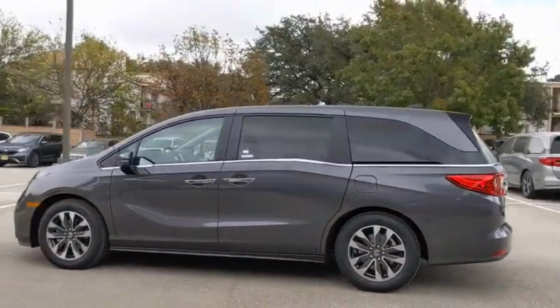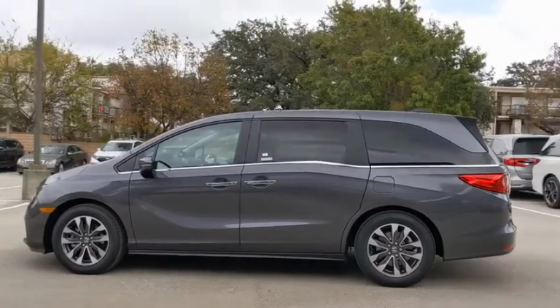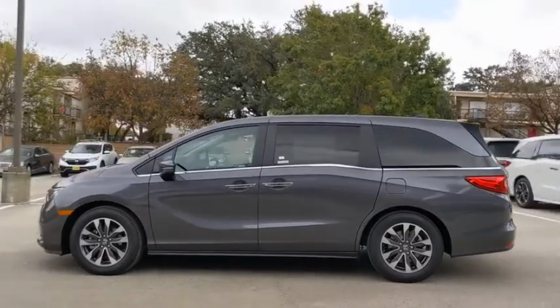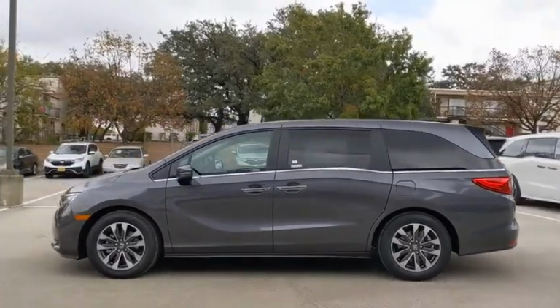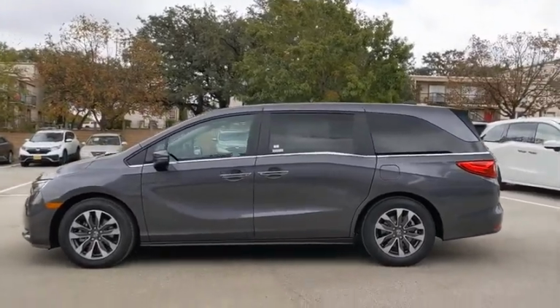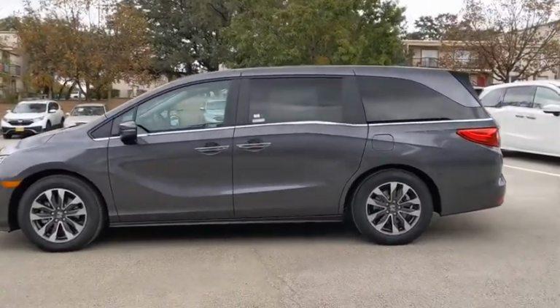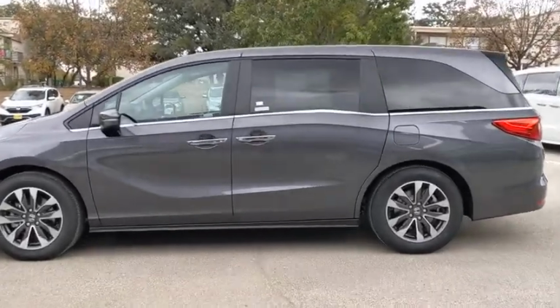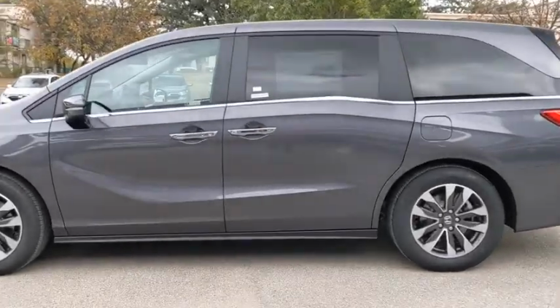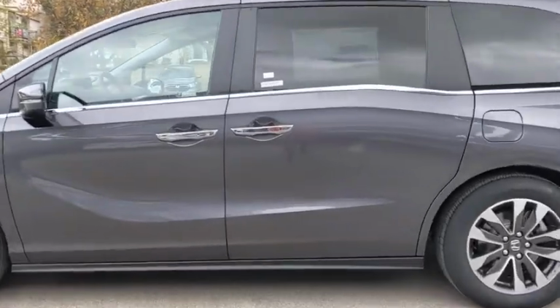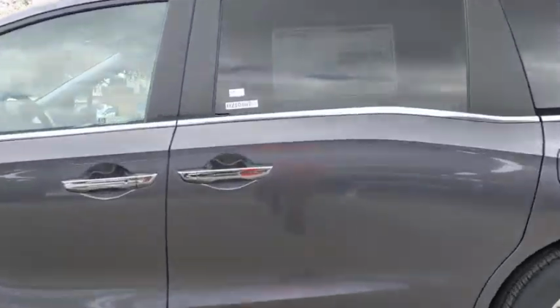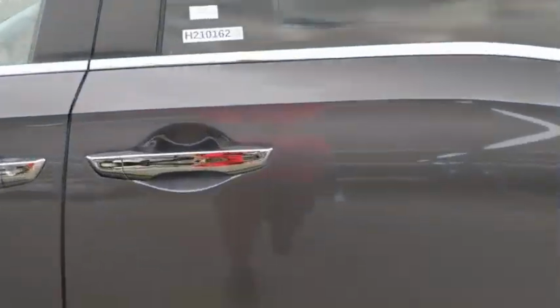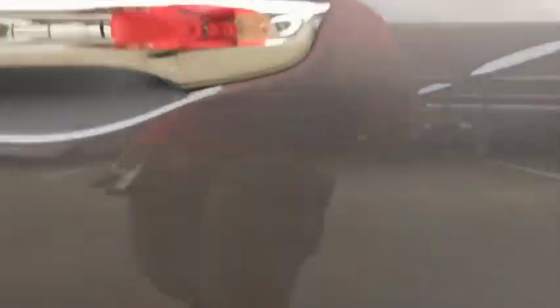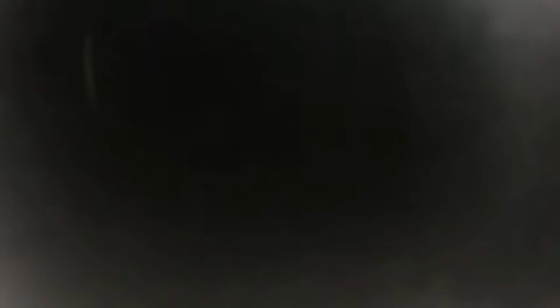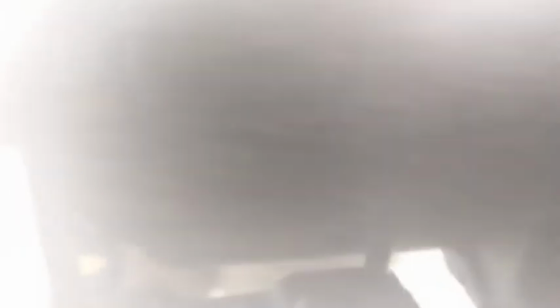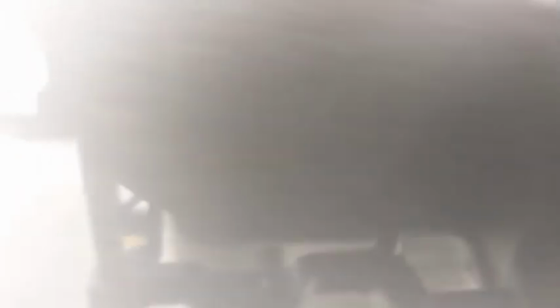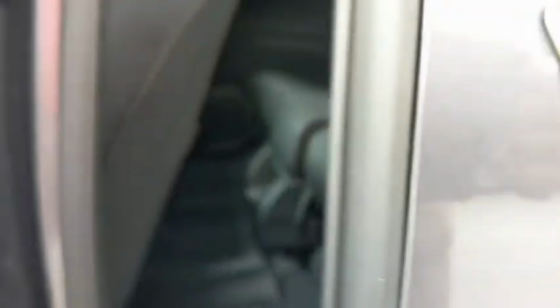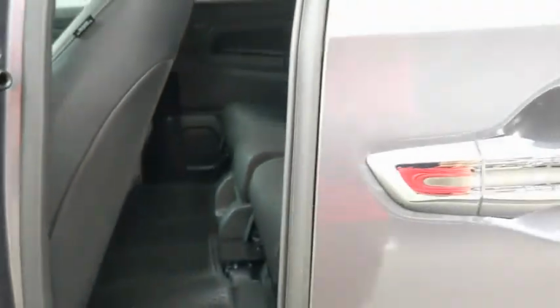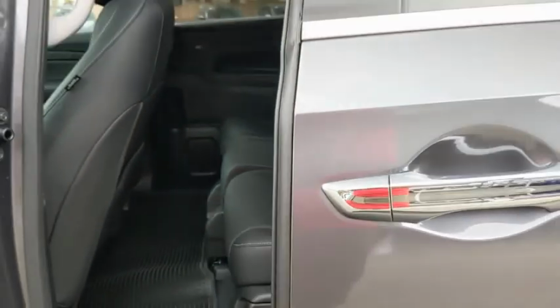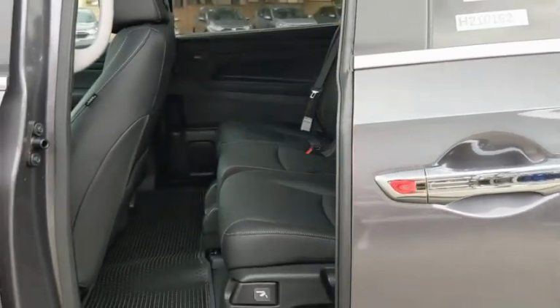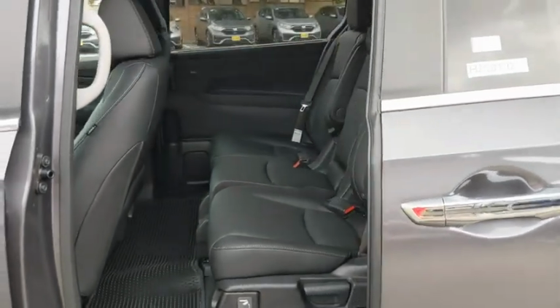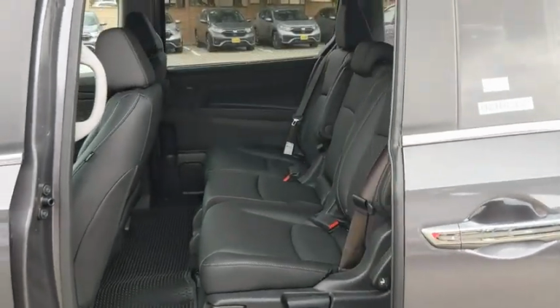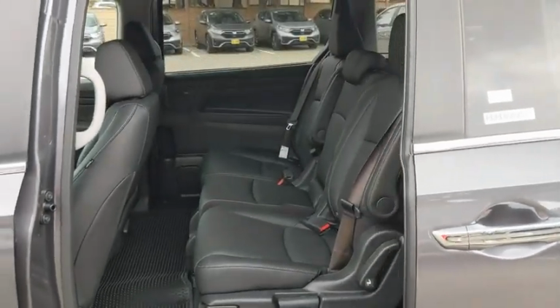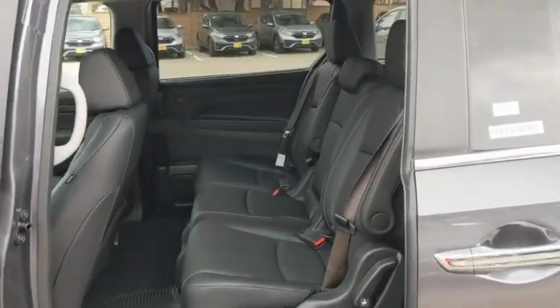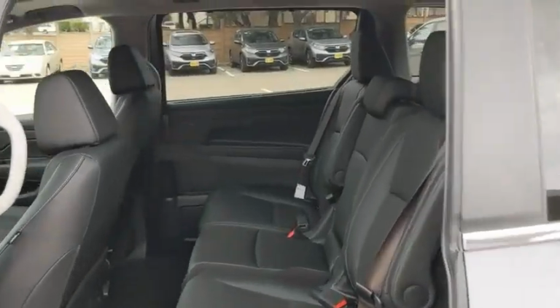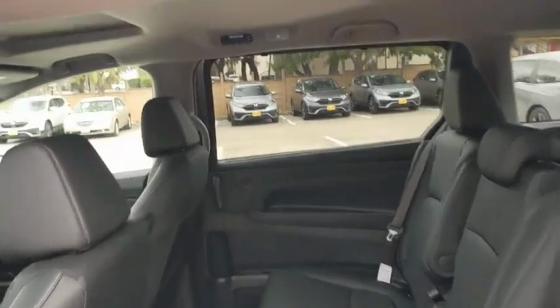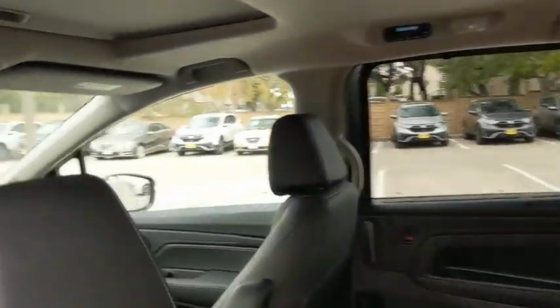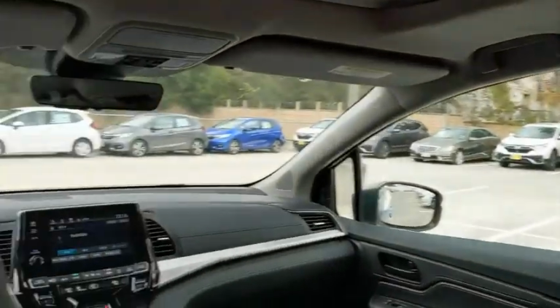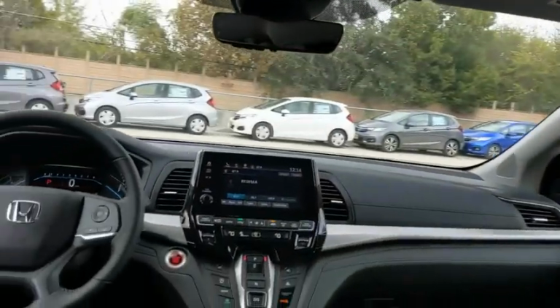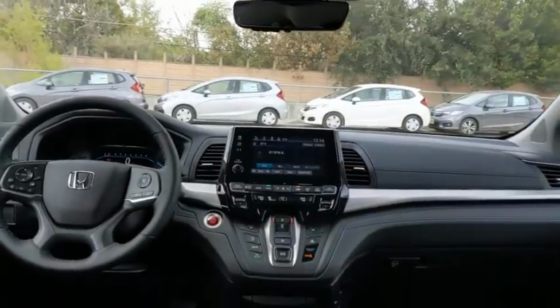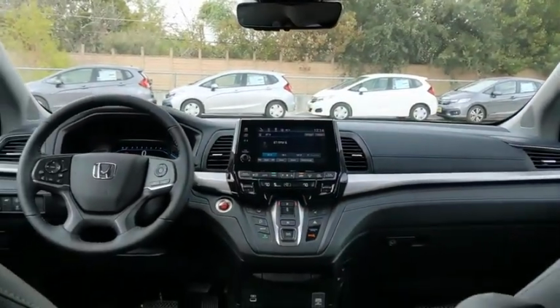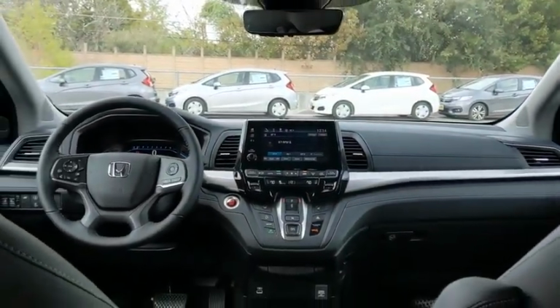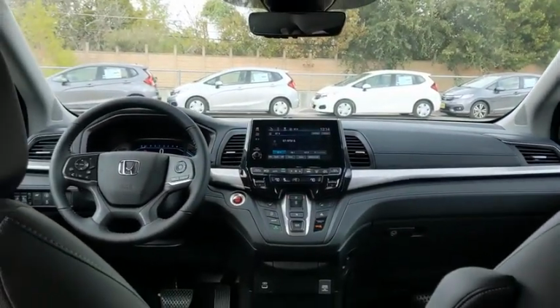Backup camera, steering wheel audio controls, anti-lock braking system, power passenger seat, keyless entry, power liftgate, stability control, remote engine start, traction control, lane departure warning, Bluetooth, leather-wrapped steering wheel.